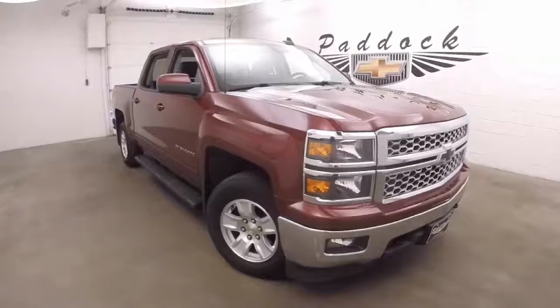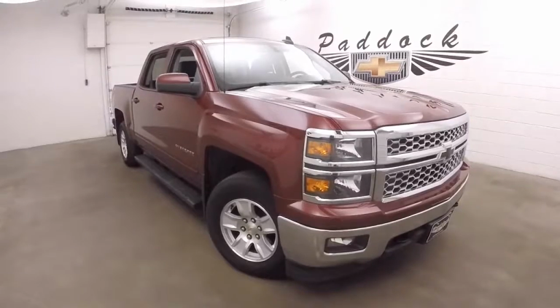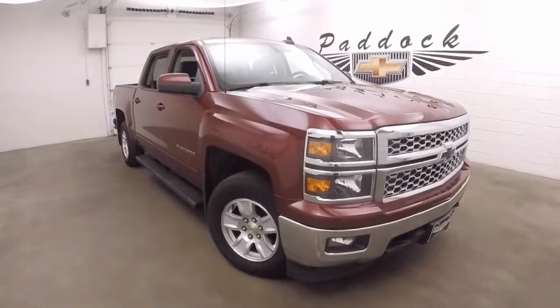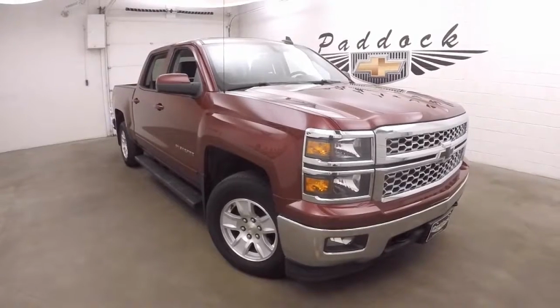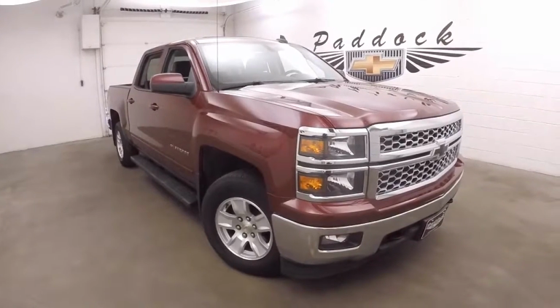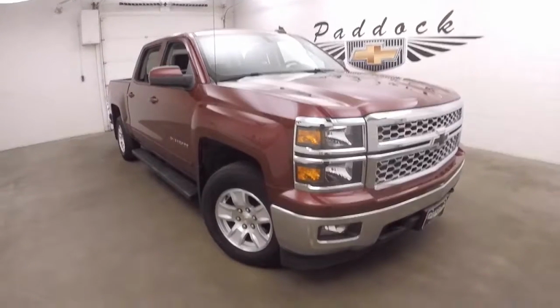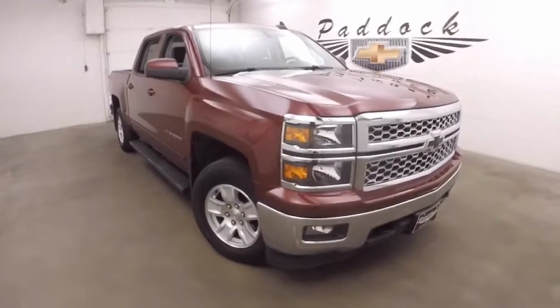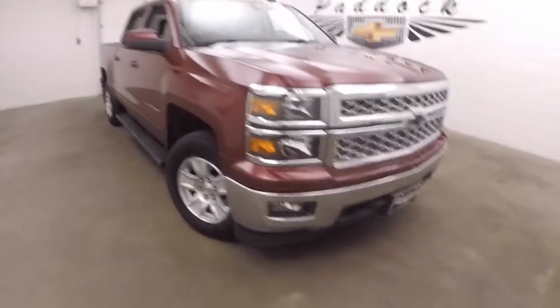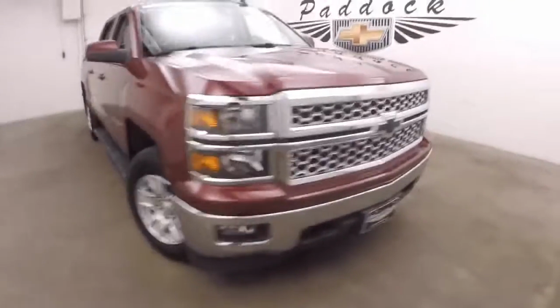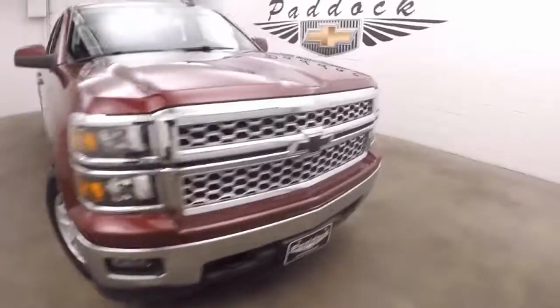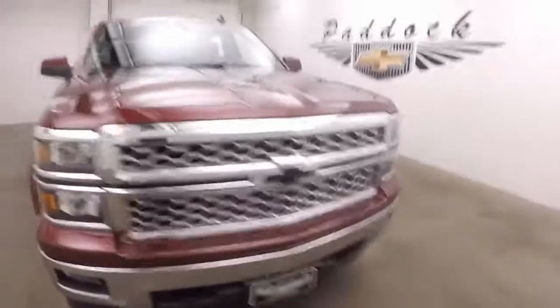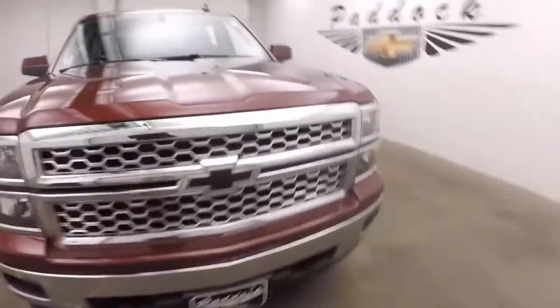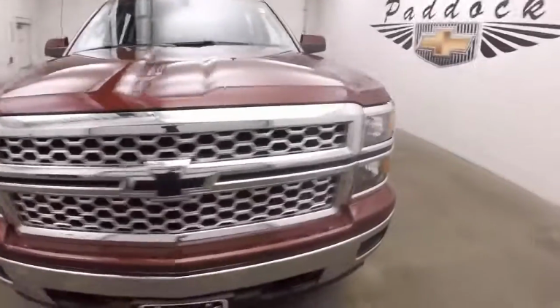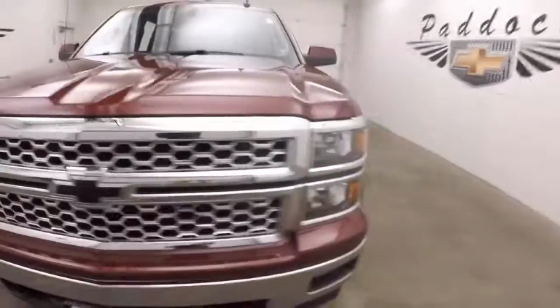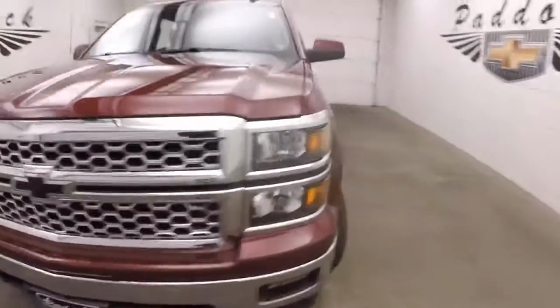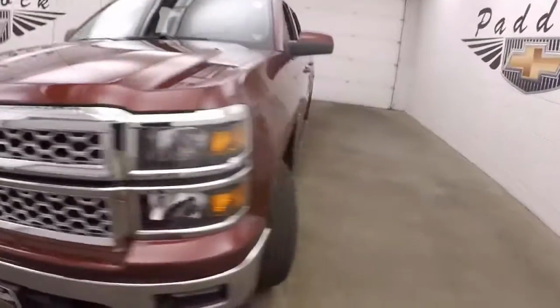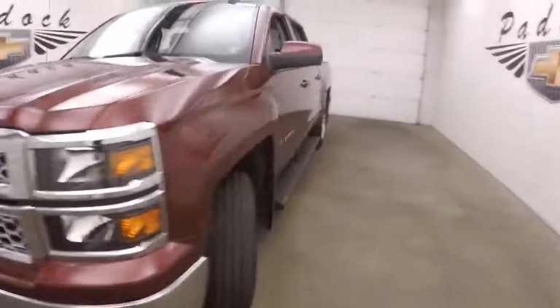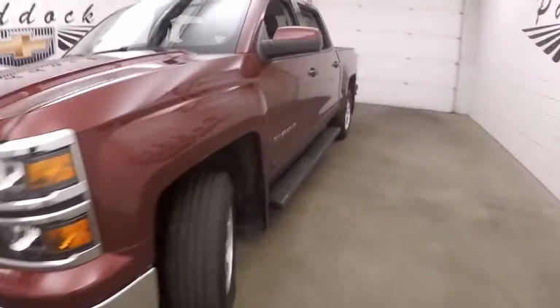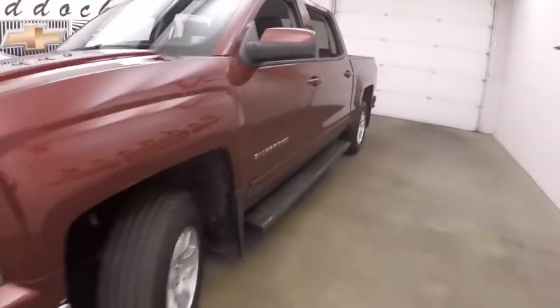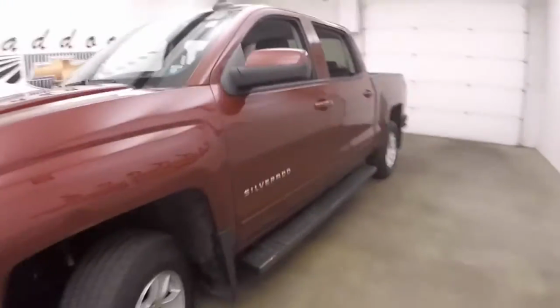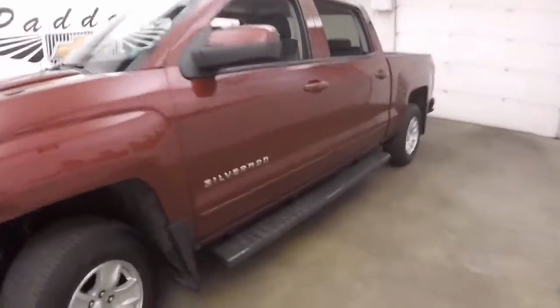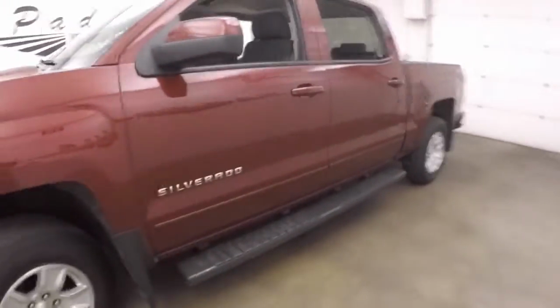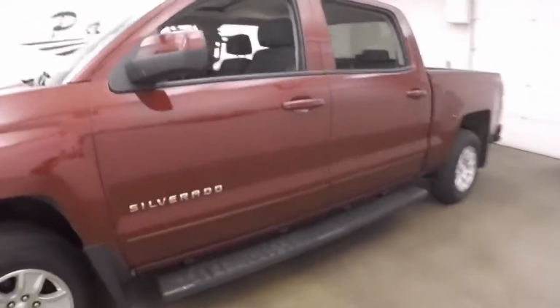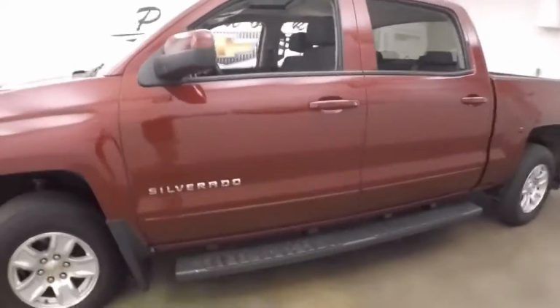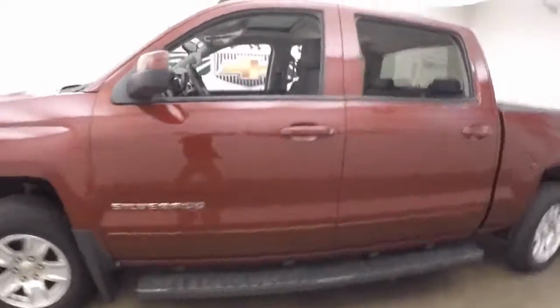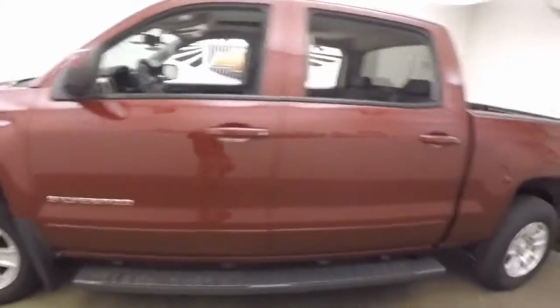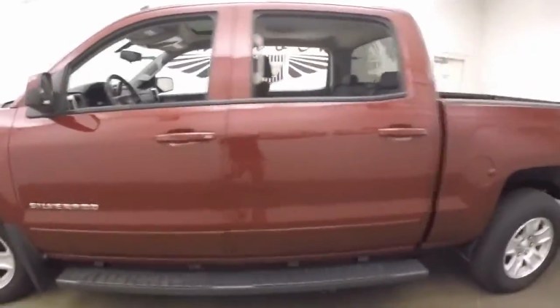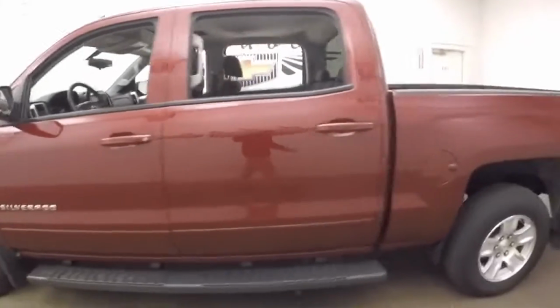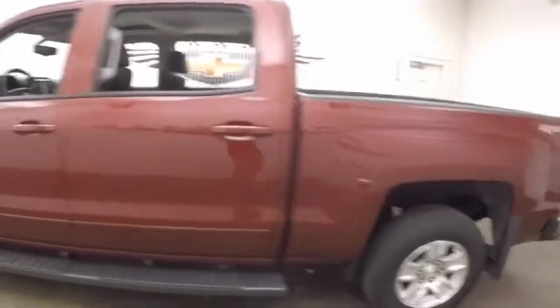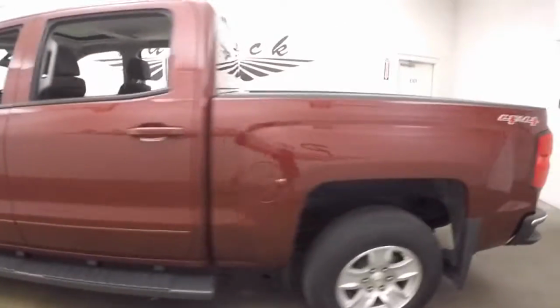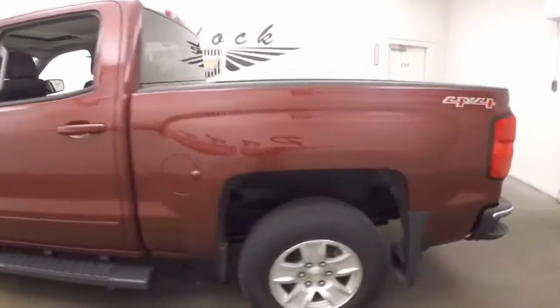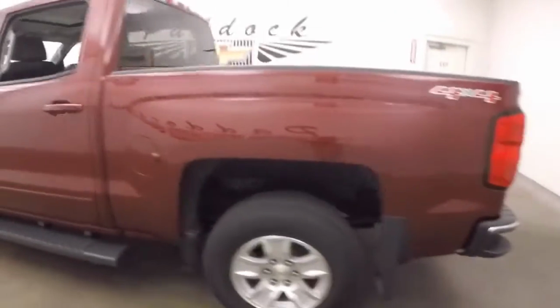2015 Chevy Silverado 1500. The truck's in great shape, with a nice dark cherry maroonish color.